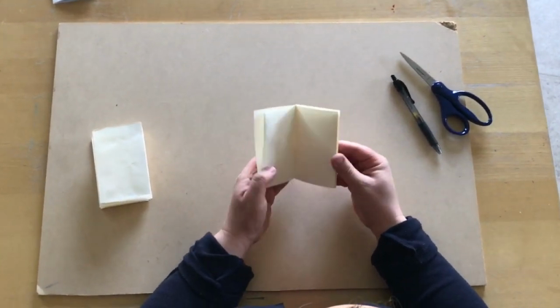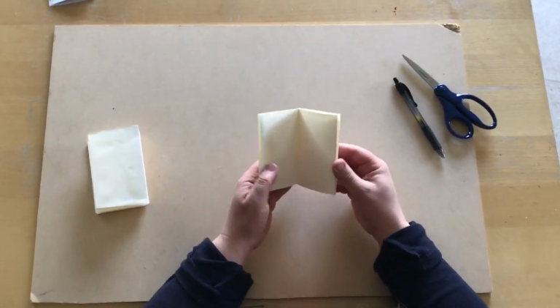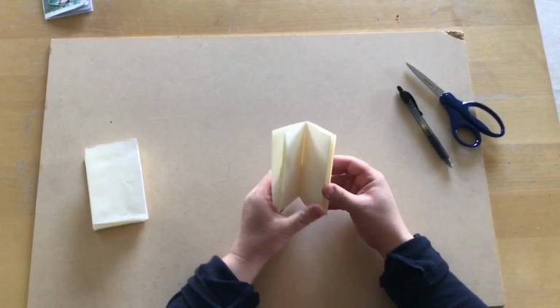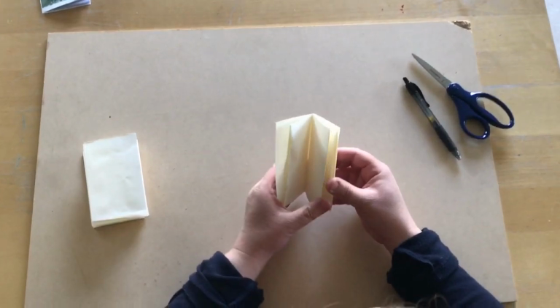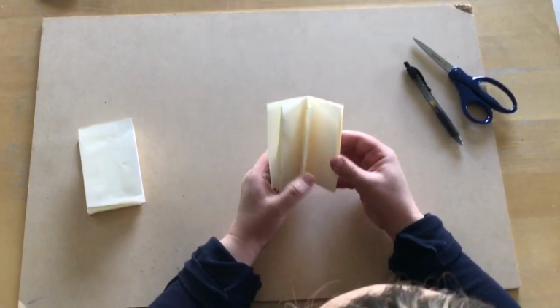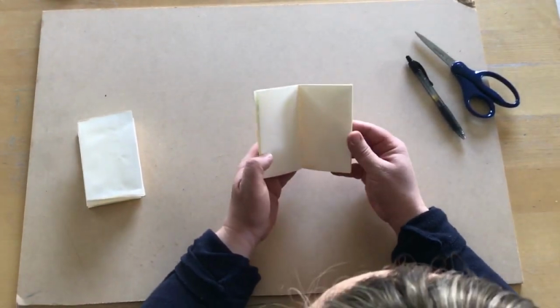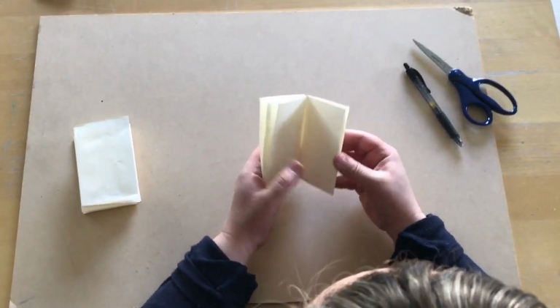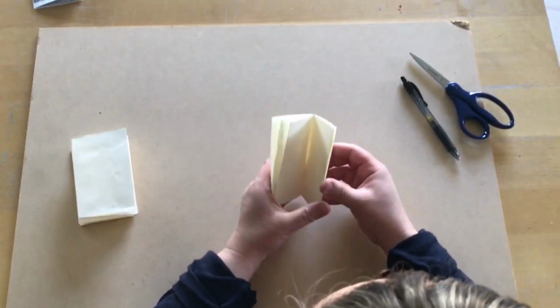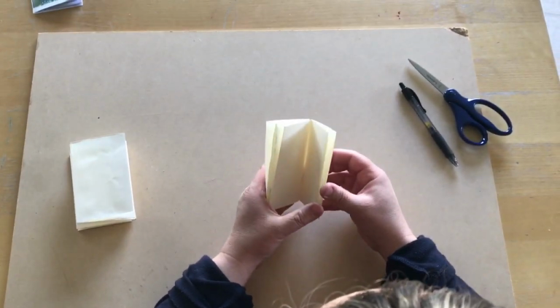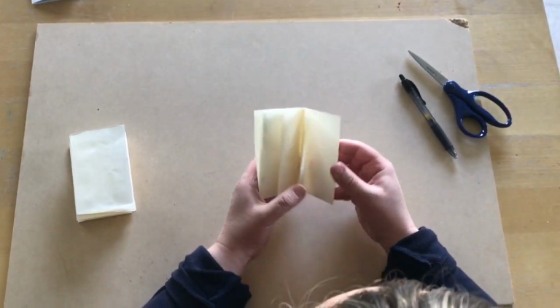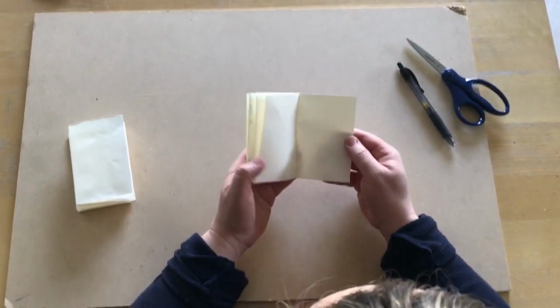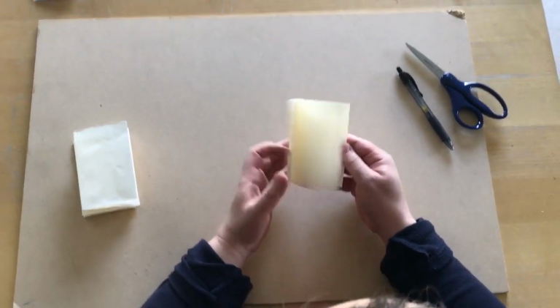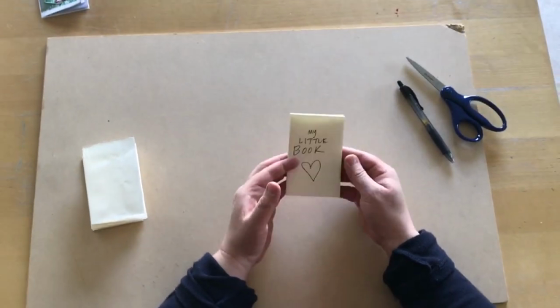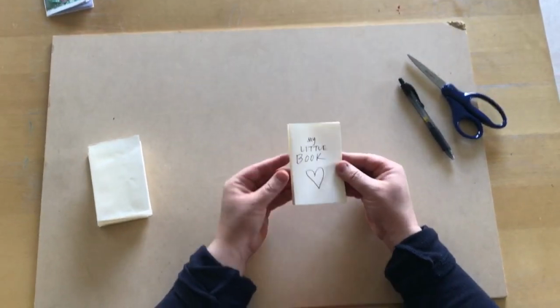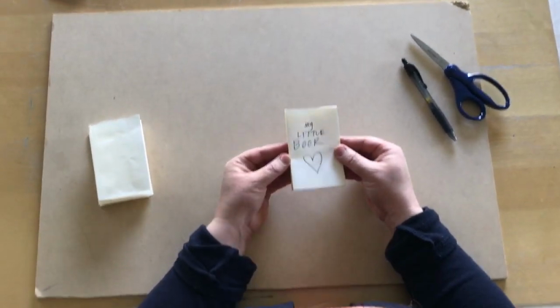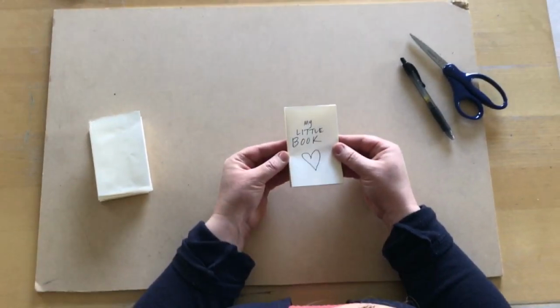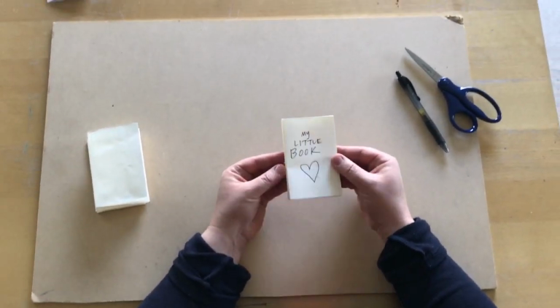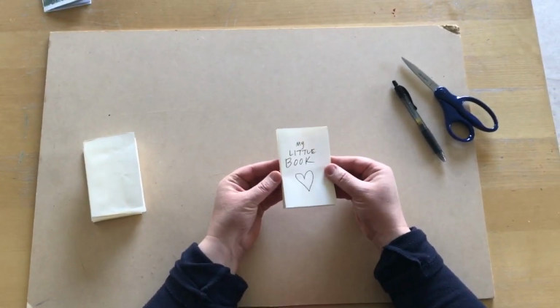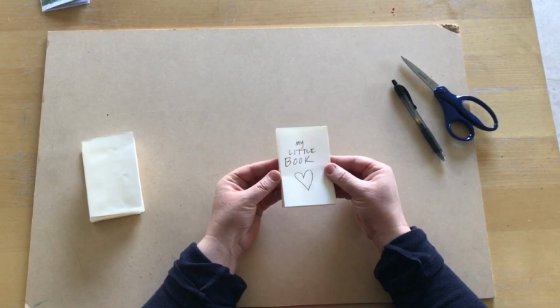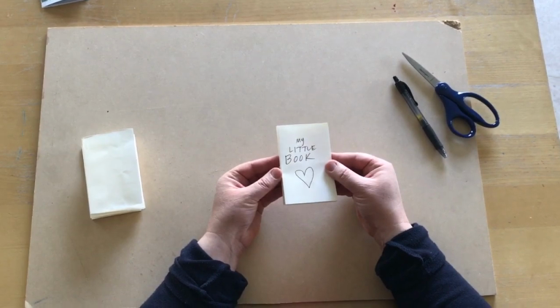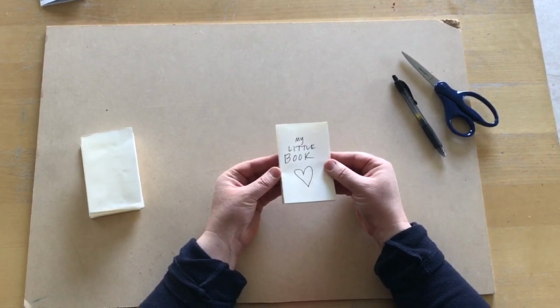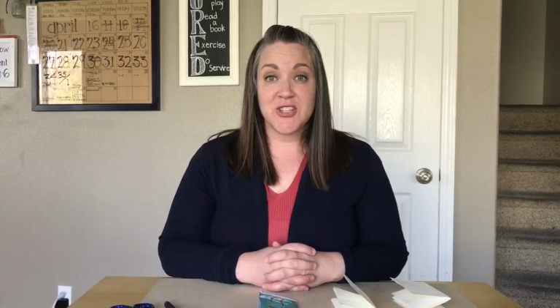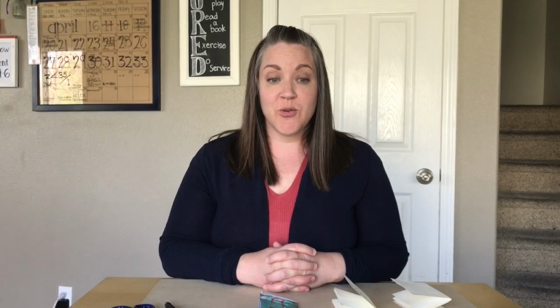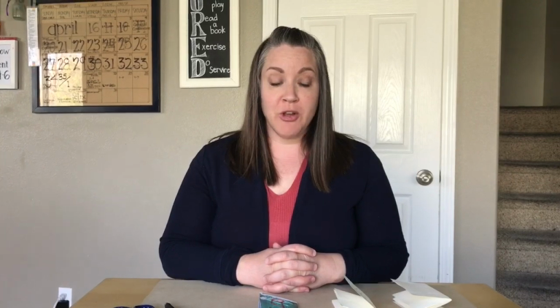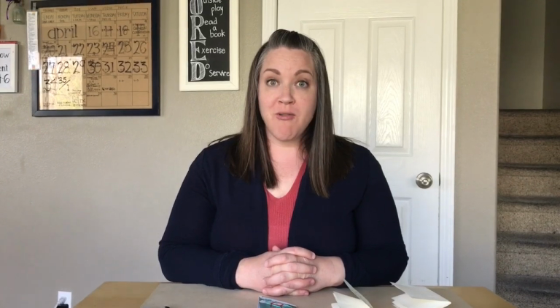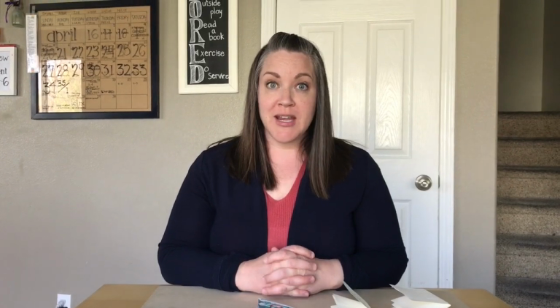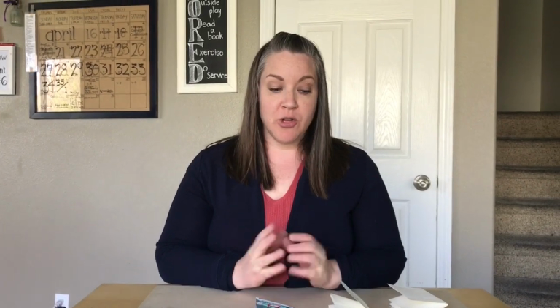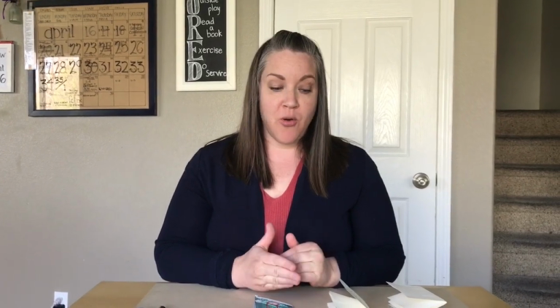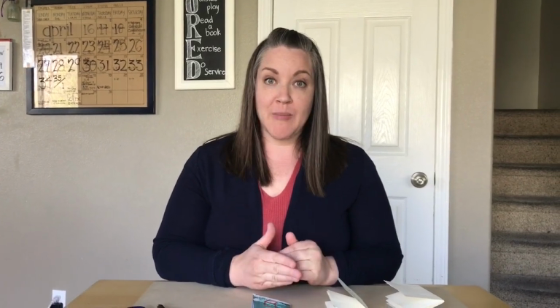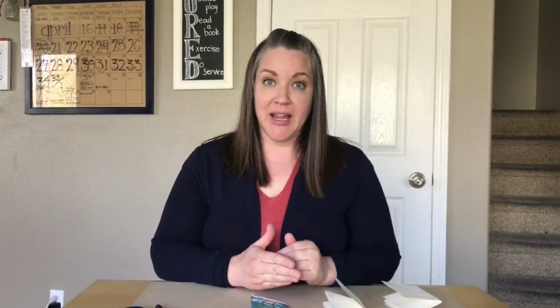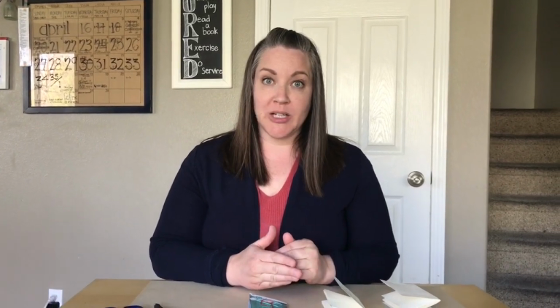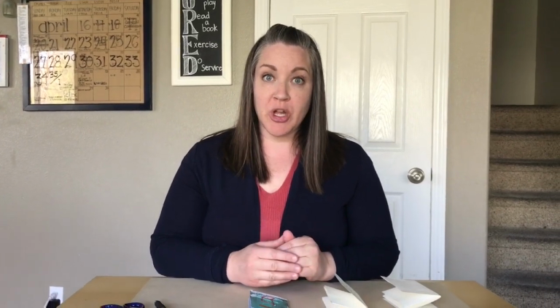Pictures, things that you observe outside — you could make a little journal out of it, whatever you wanted. So there you go, now you know how to make a little book.